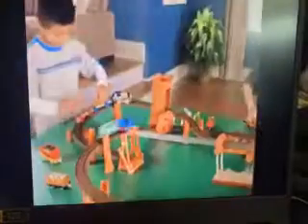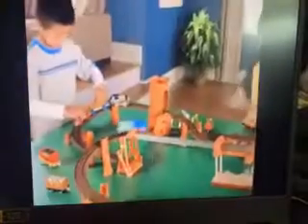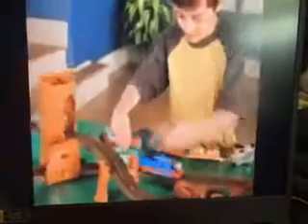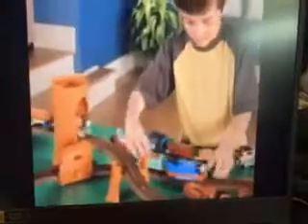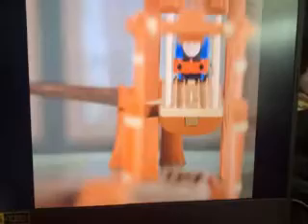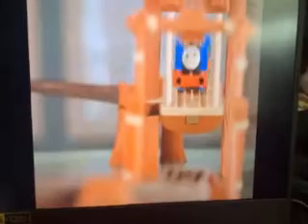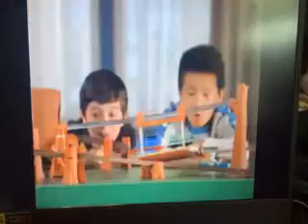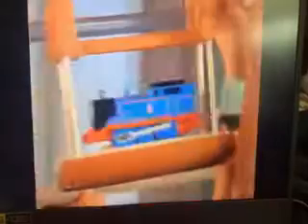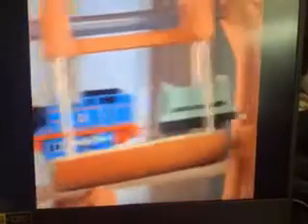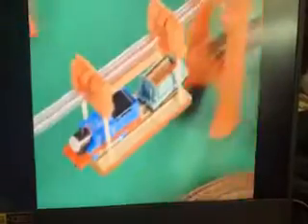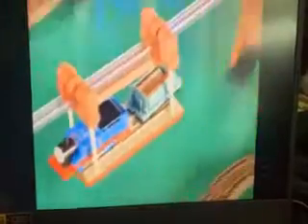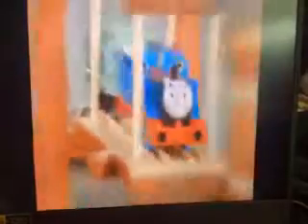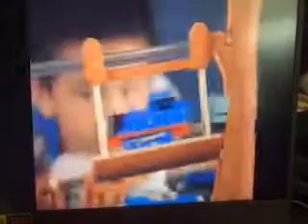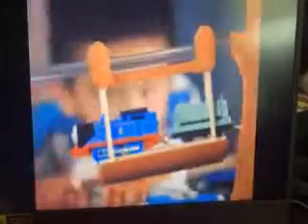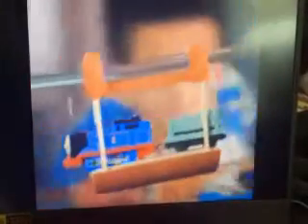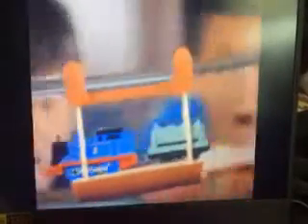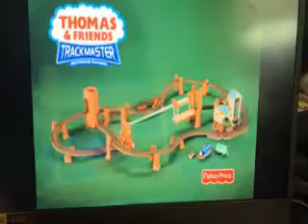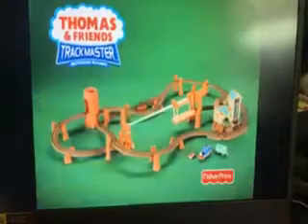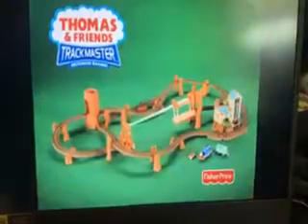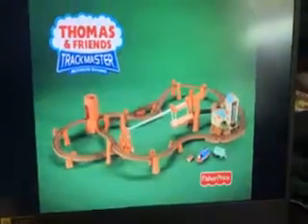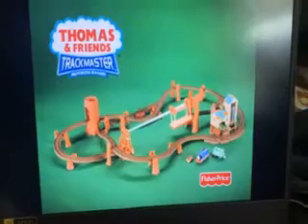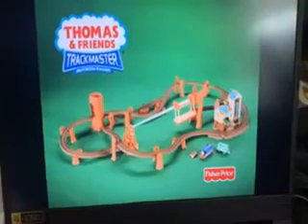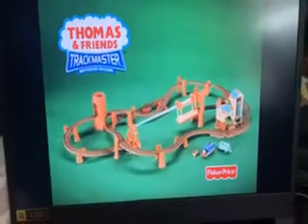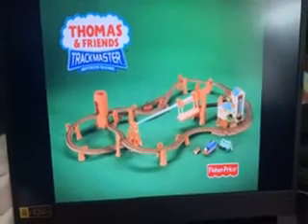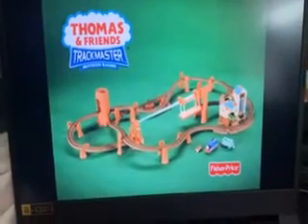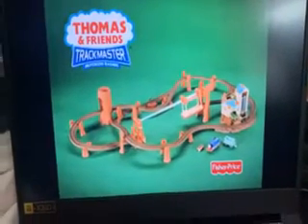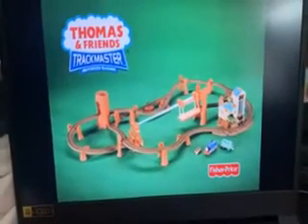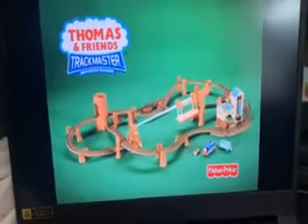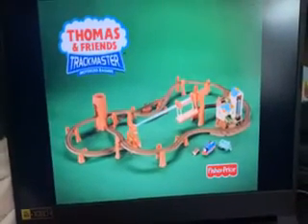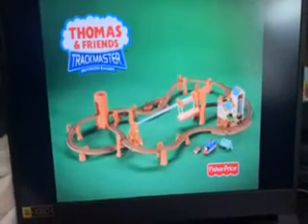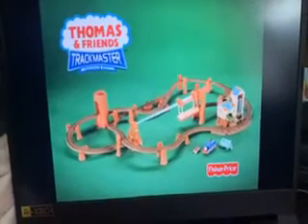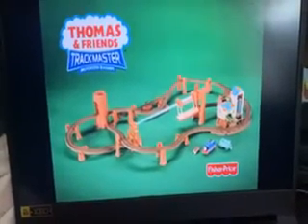For even more action, send him zooming down the zipline bridge again and again. Trackmaster Zip, Zoom and Logging Adventure comes with motorised Thomas engine. Other vehicles sold separately, batteries not included.